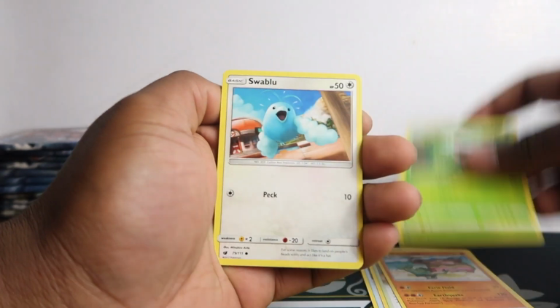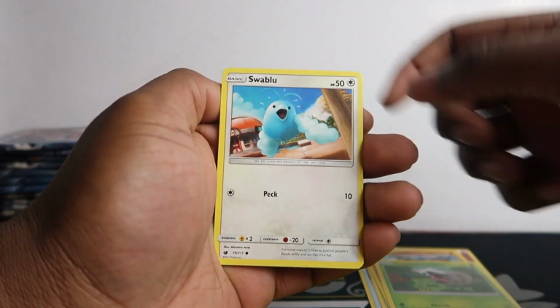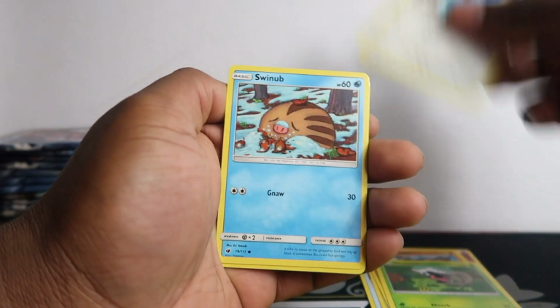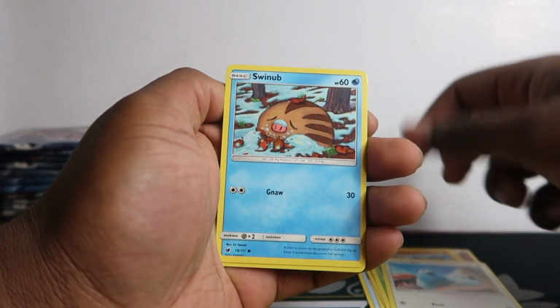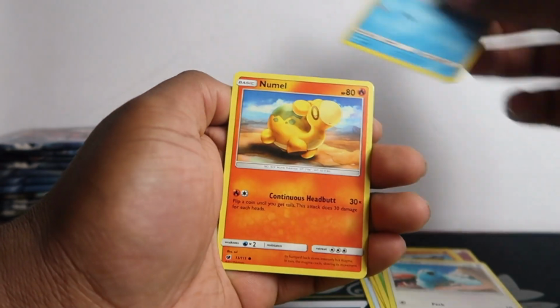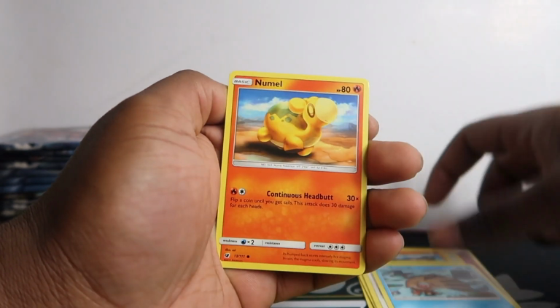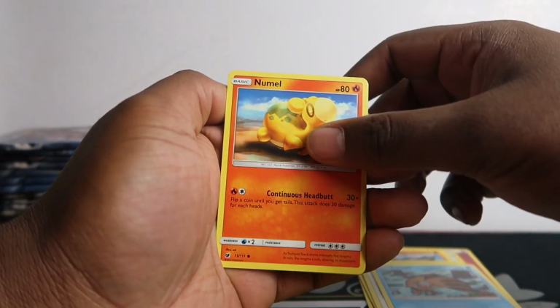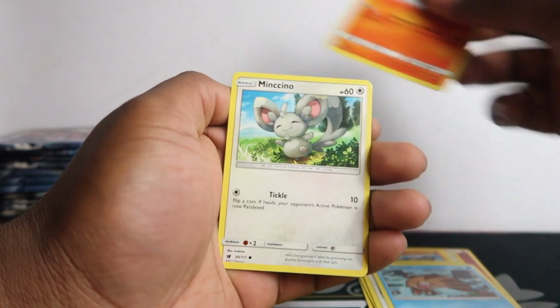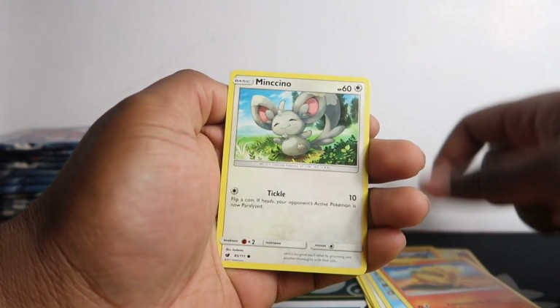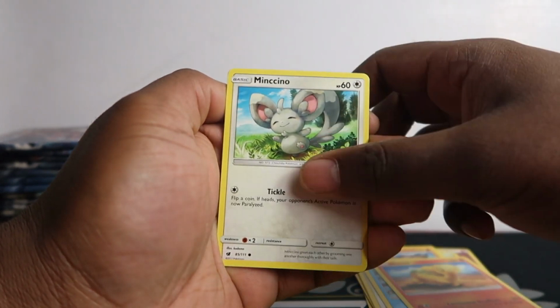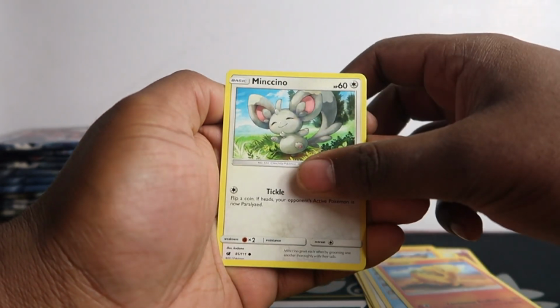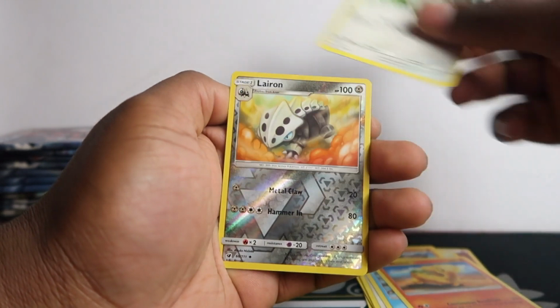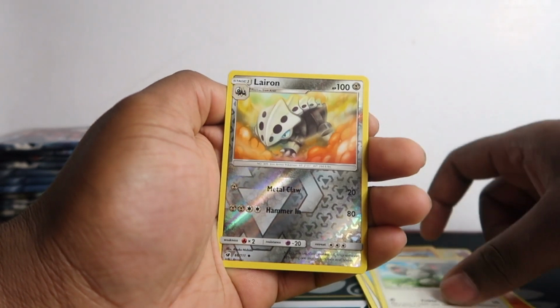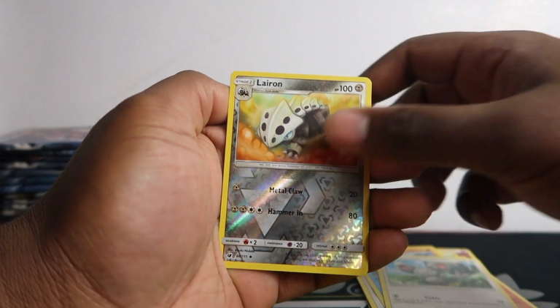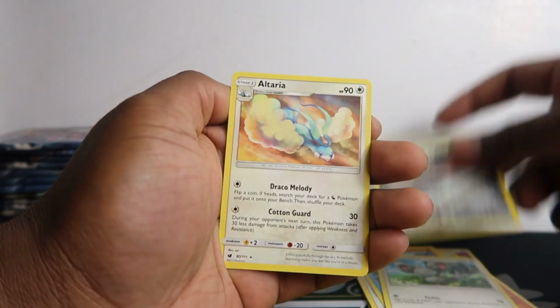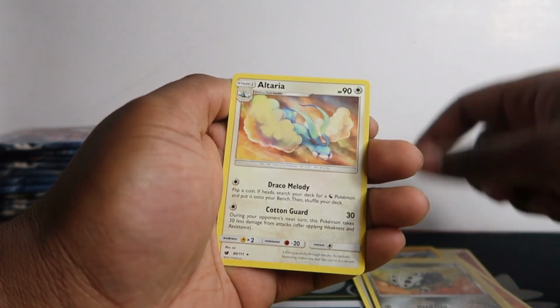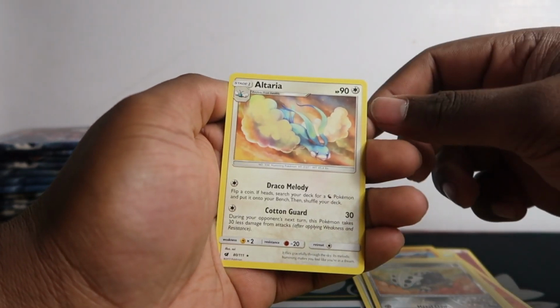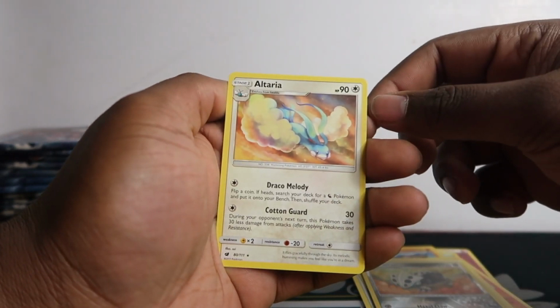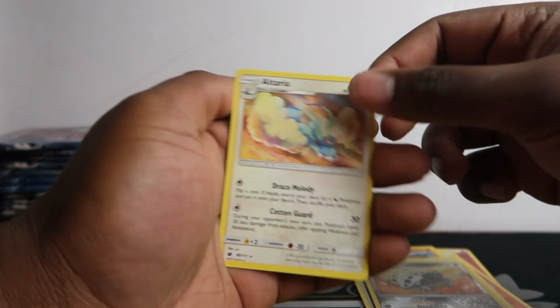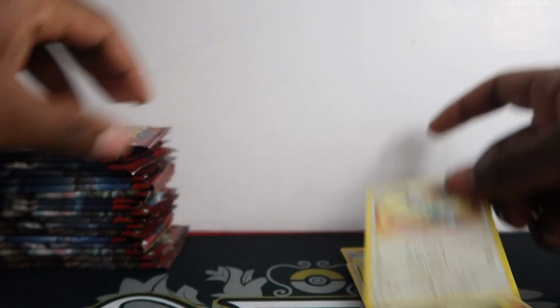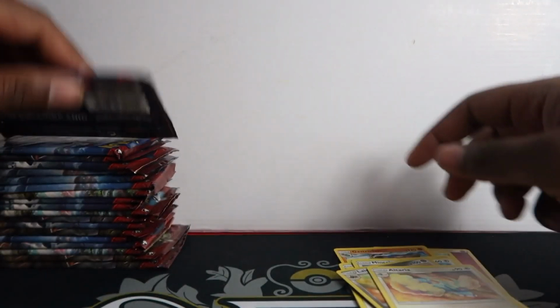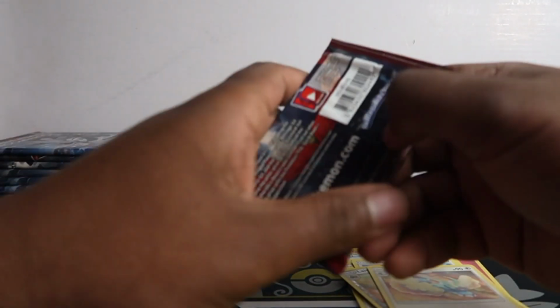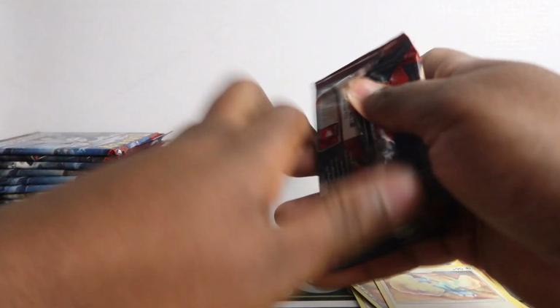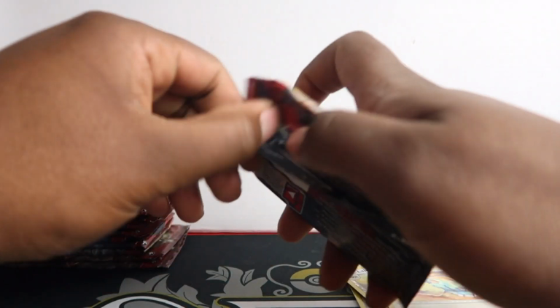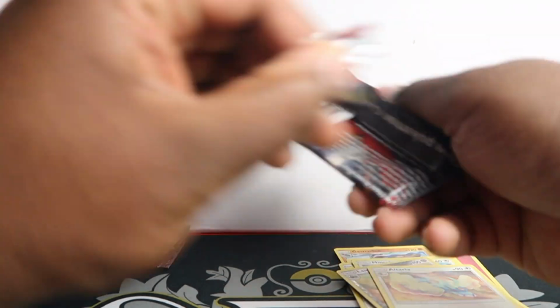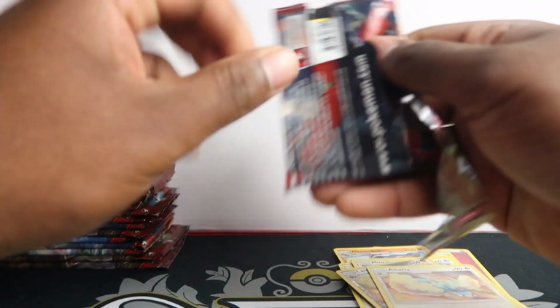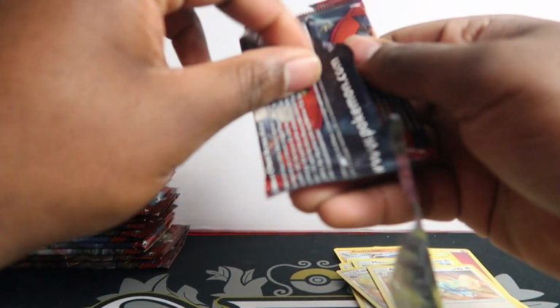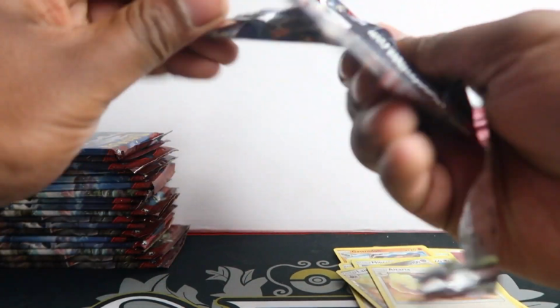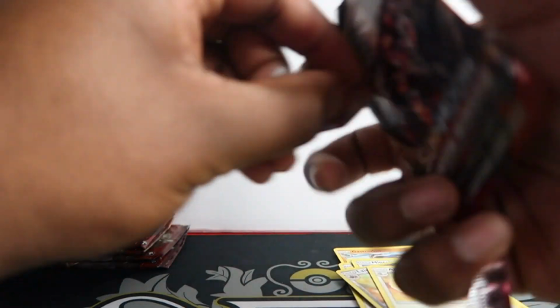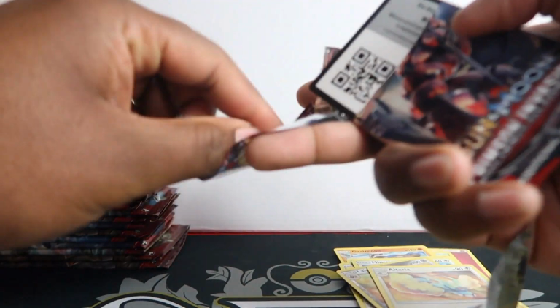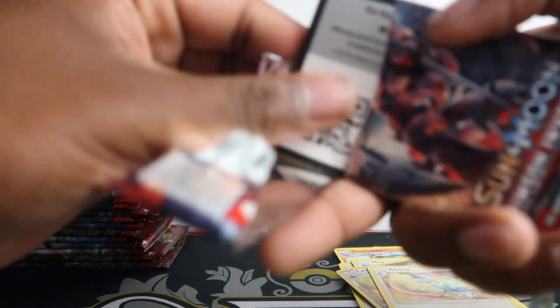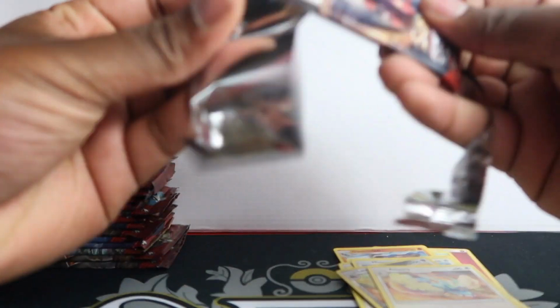Shelmet, Swablu, Swinub, Nammal, Minccino — bro I can't even pronounce any of these. Altaria. I haven't opened this in a while, so I'm not sure what the cards are in here. Usually I can just go off what I know.